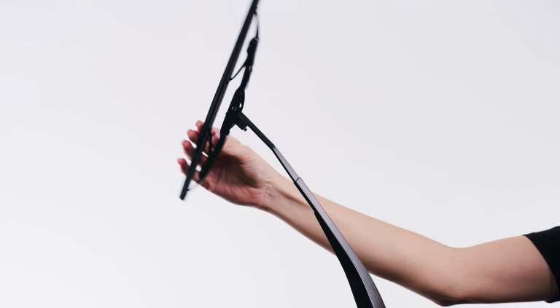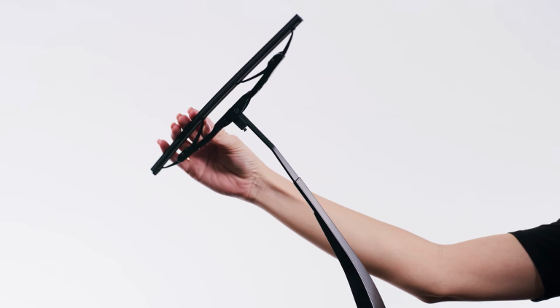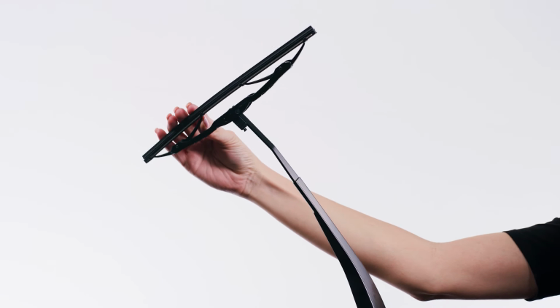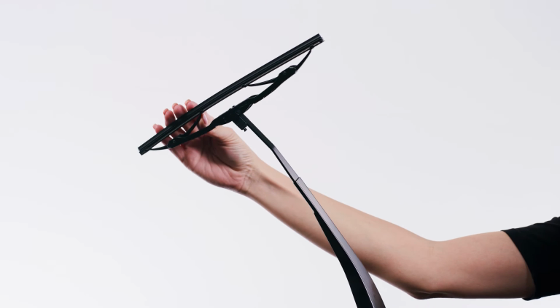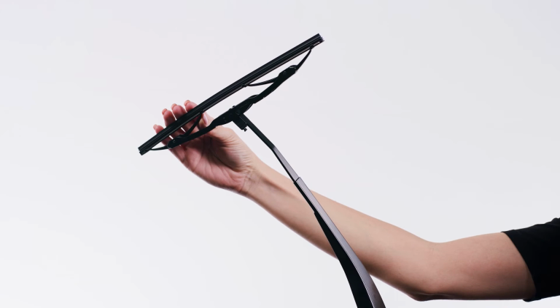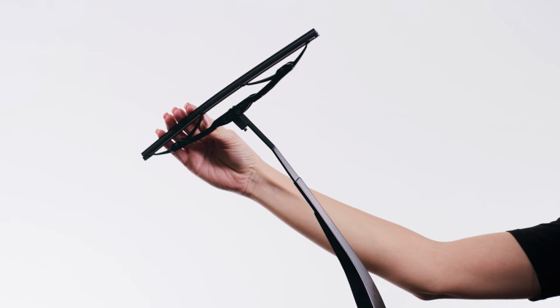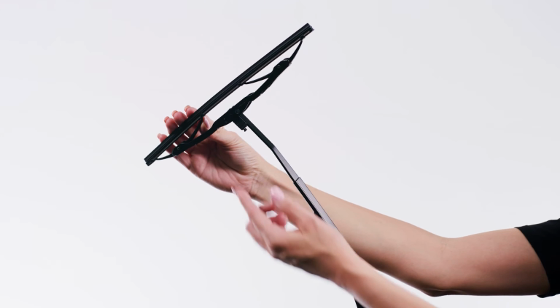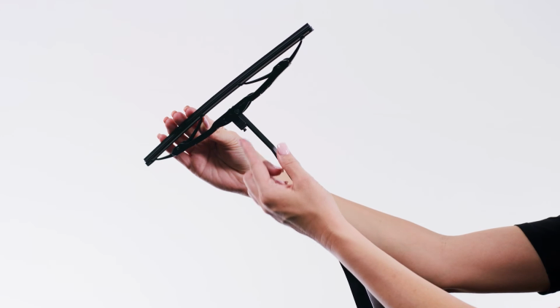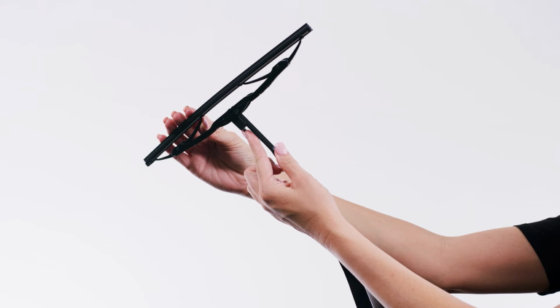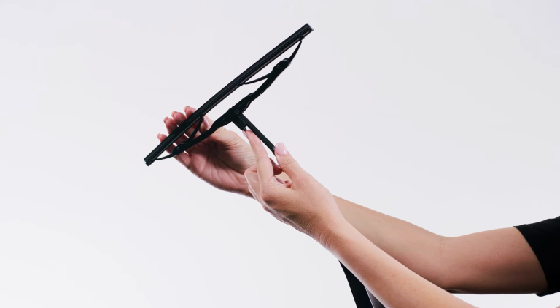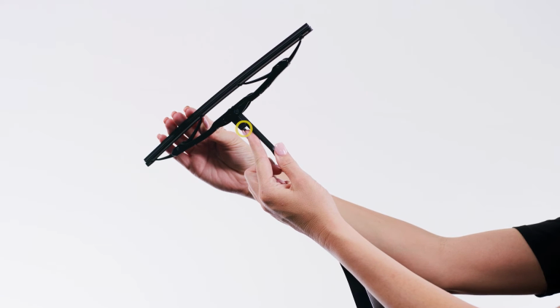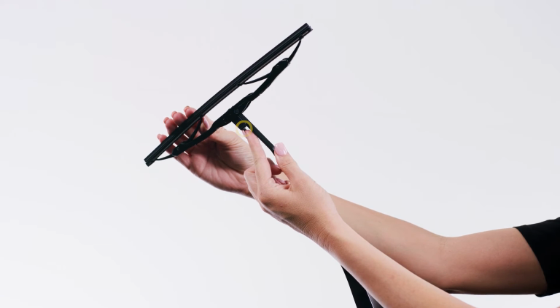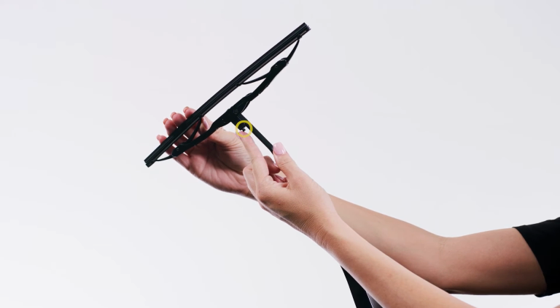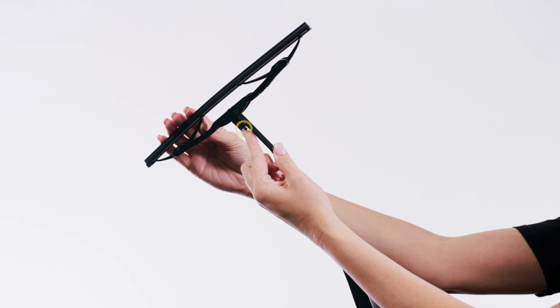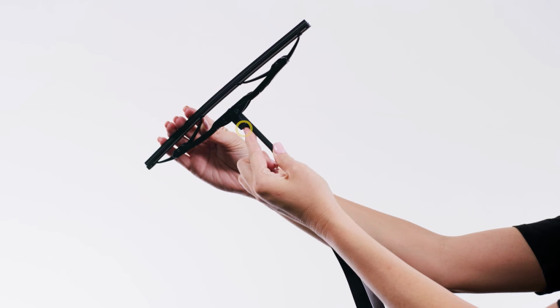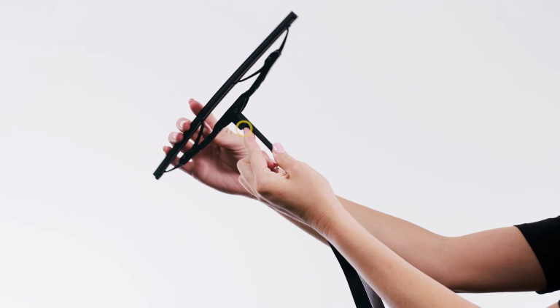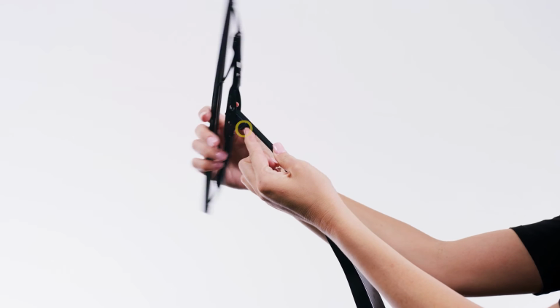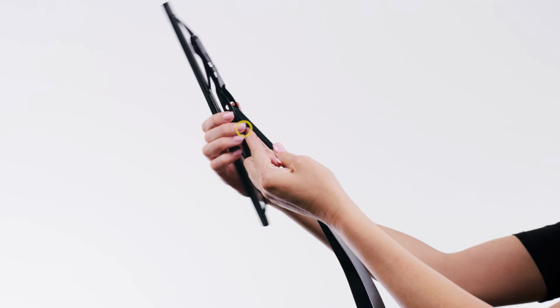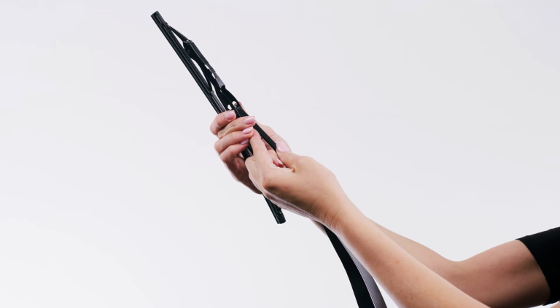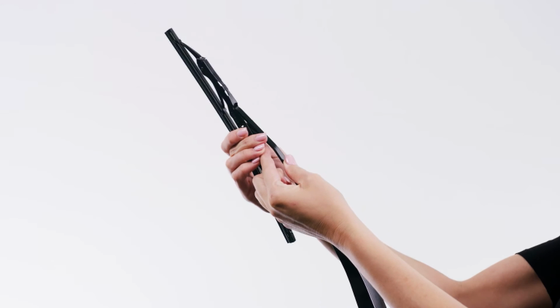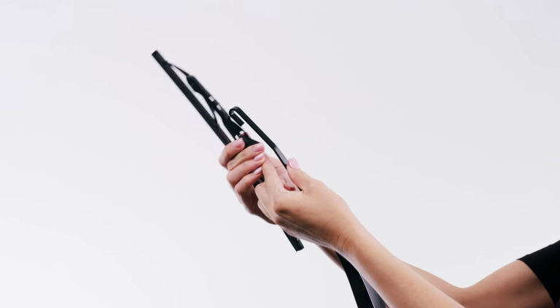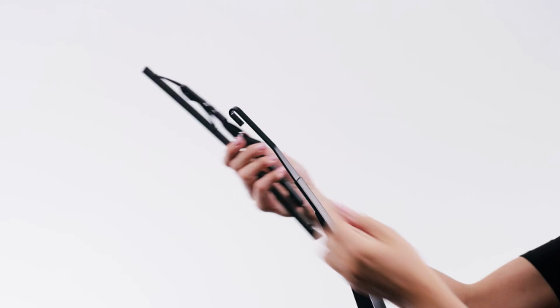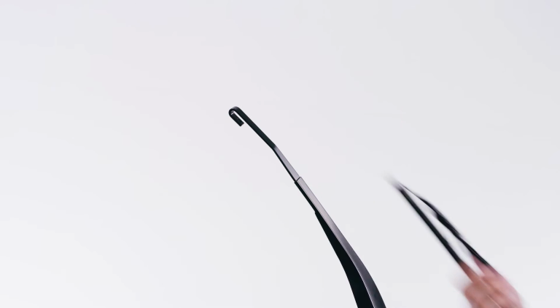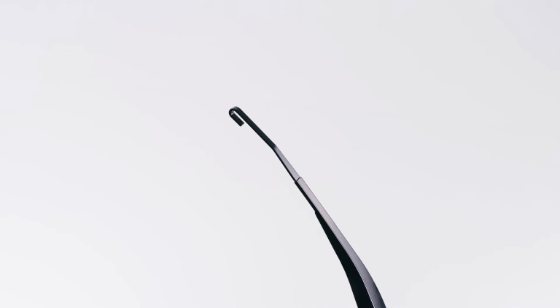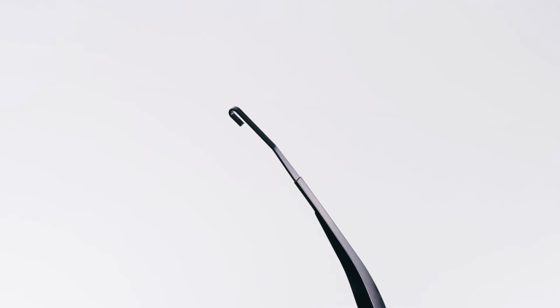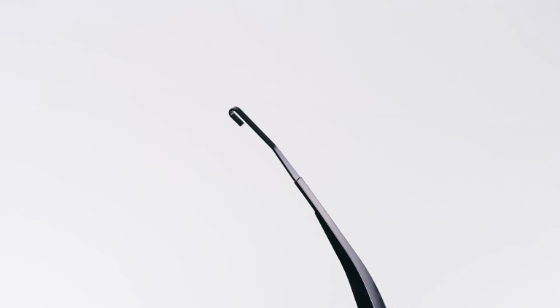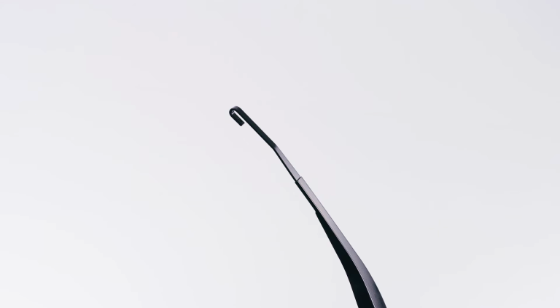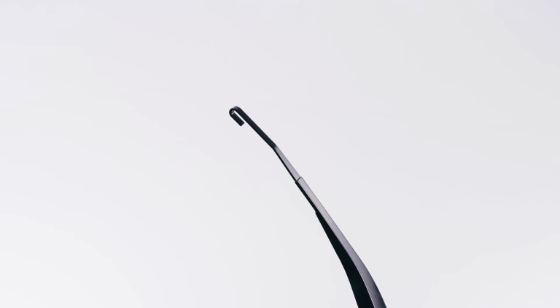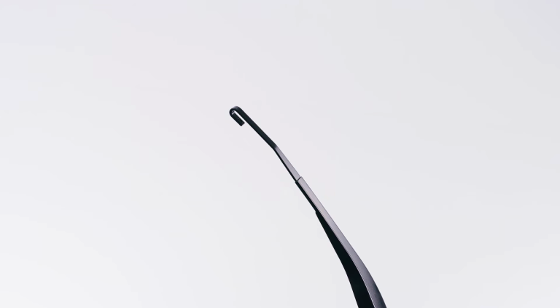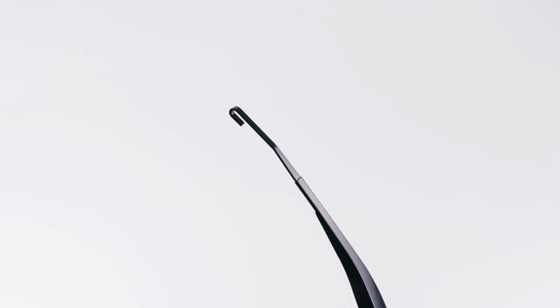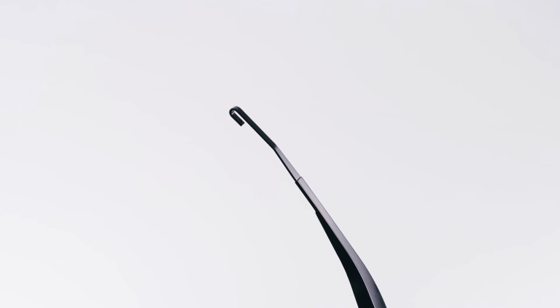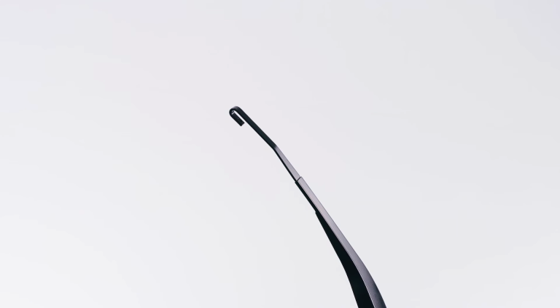To remove the old wiper blade, rotate the blade so it's perpendicular to the wiper arm. Disengage the tab and pull down. Note that the wiper blade may not have a tab, in which case just pull down.